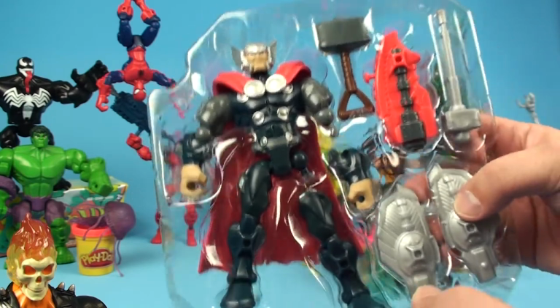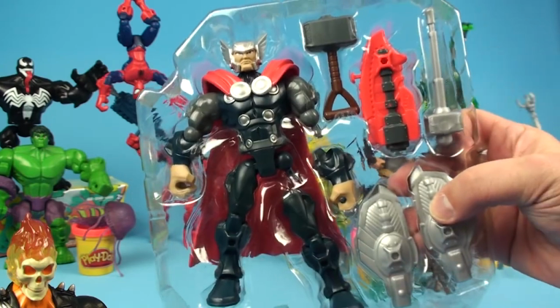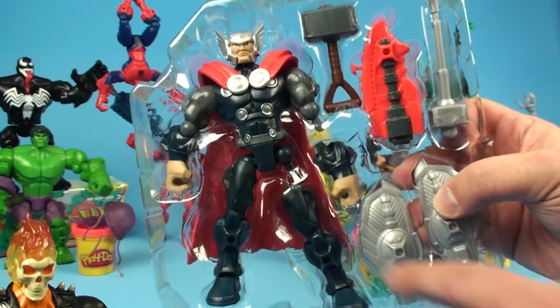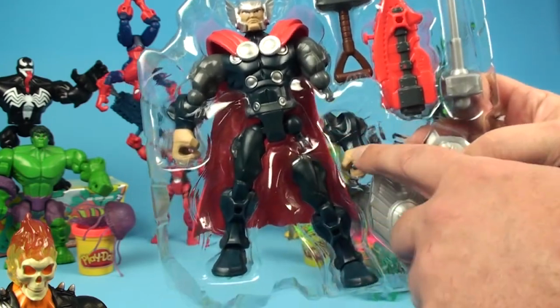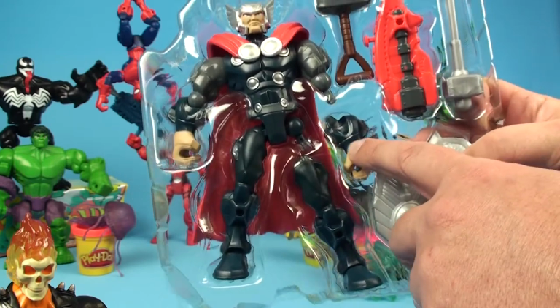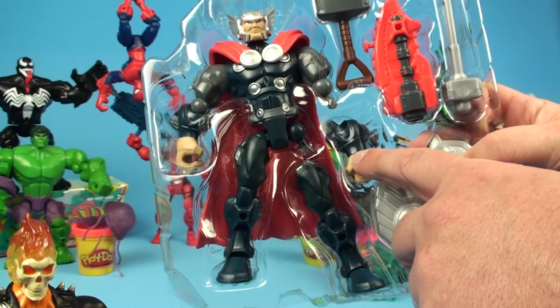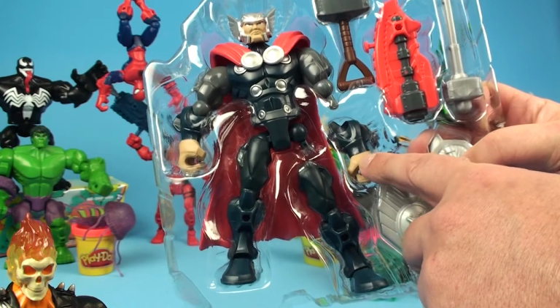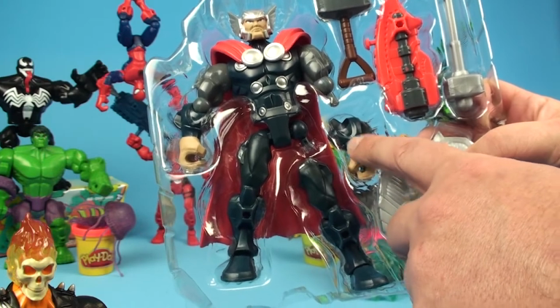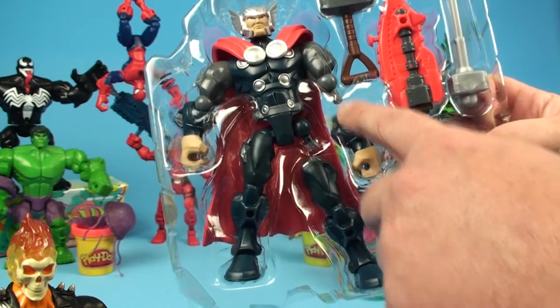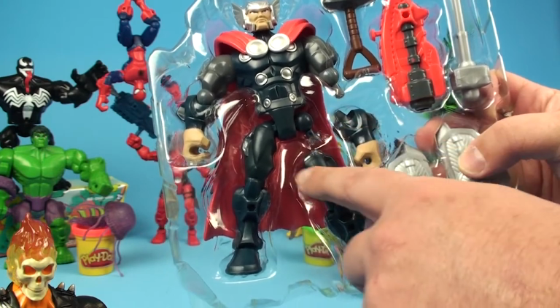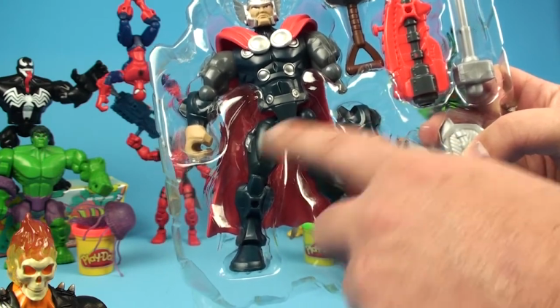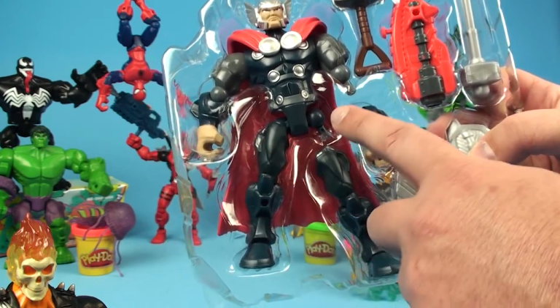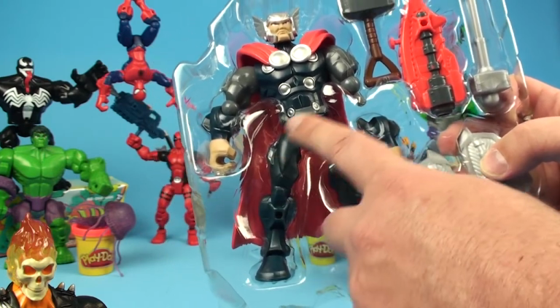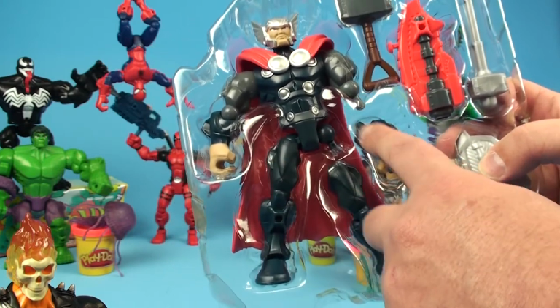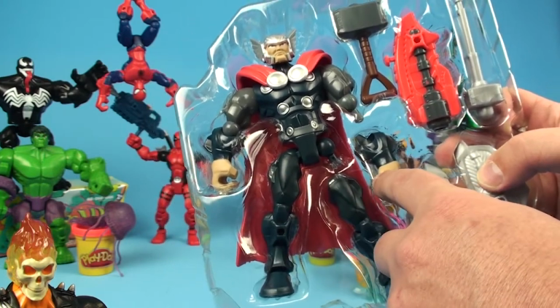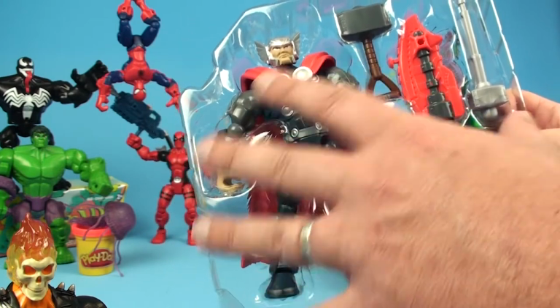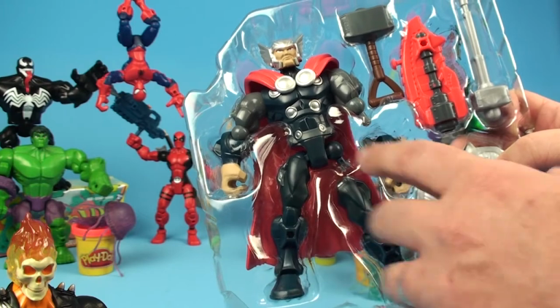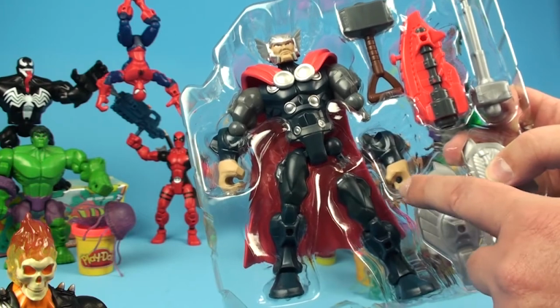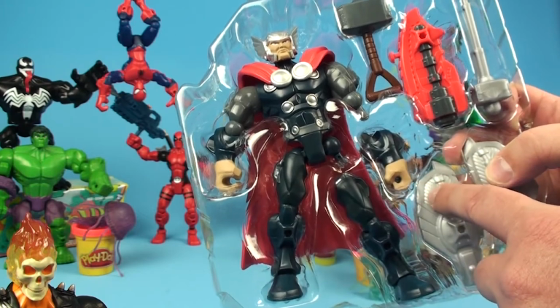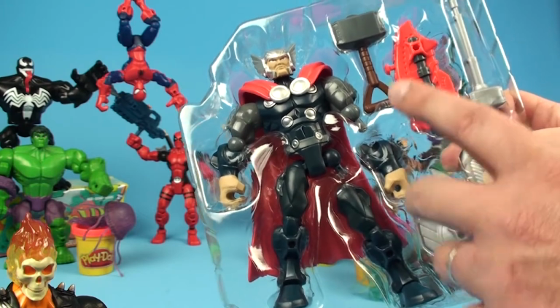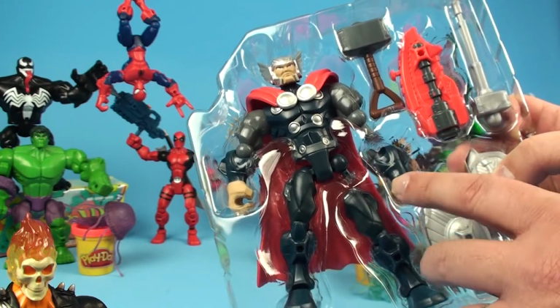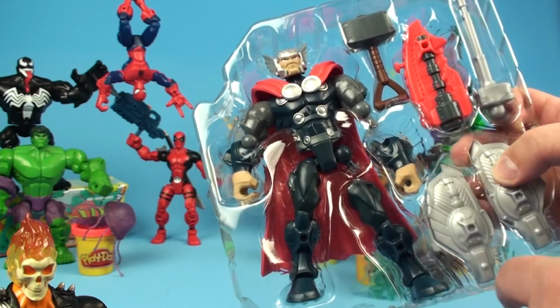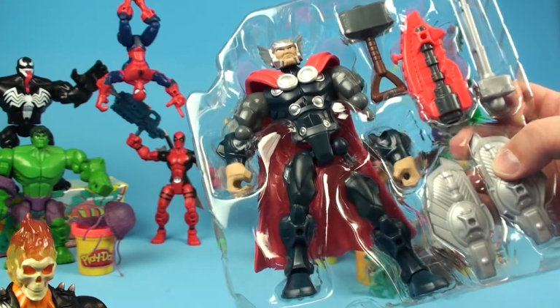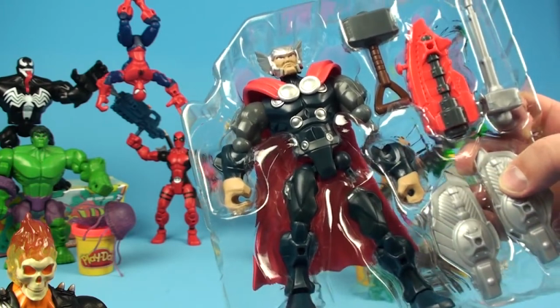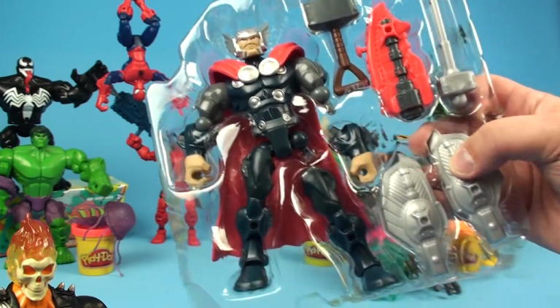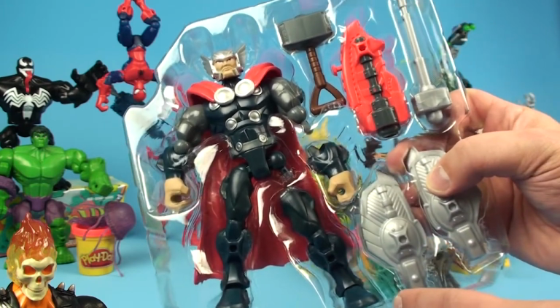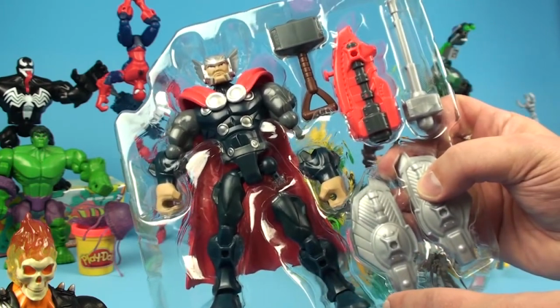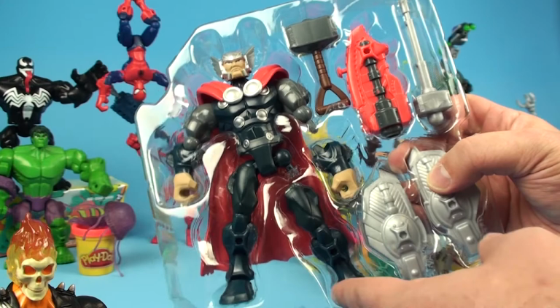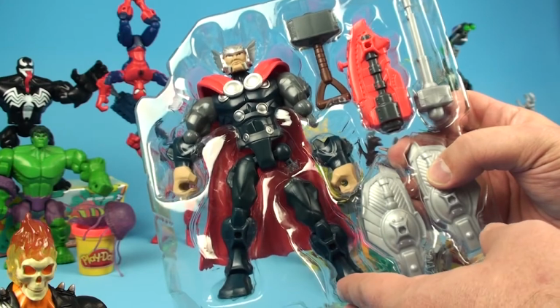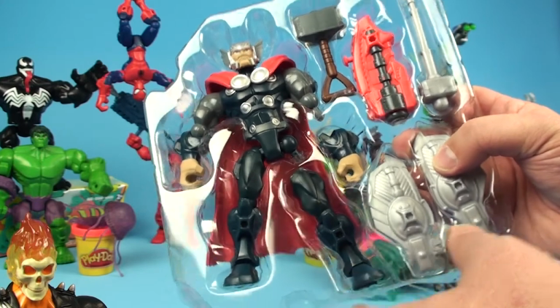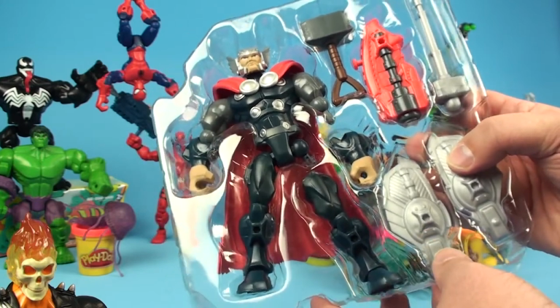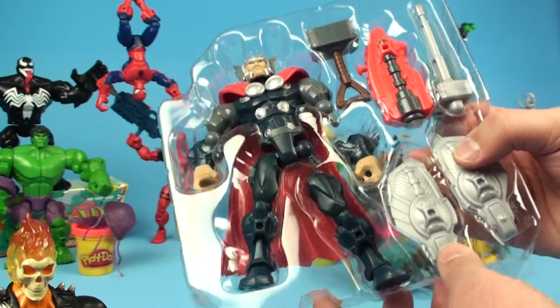This toy is not broken. The Marvel Super Hero Mashers are made to disassemble and to interchange with other characters, so you can create your own character, your own heroes. Very, very cool concept. We've been having a blast with them here on Unboxing Toys. Let's open this guy up and see what's inside.